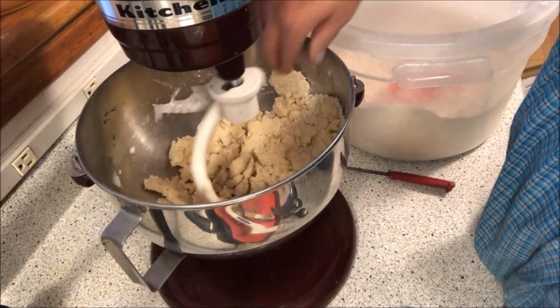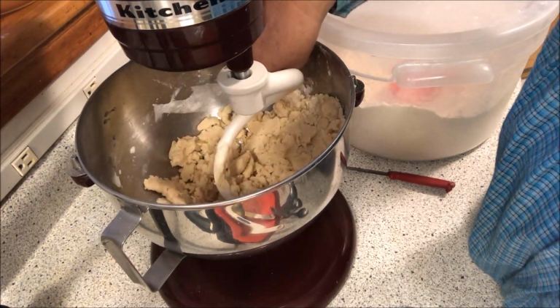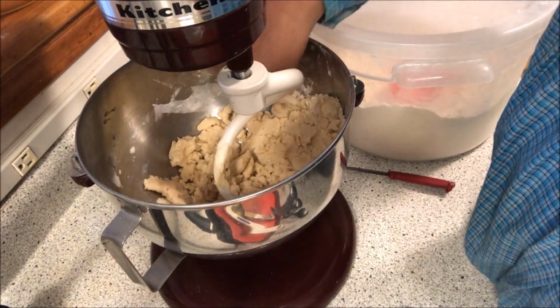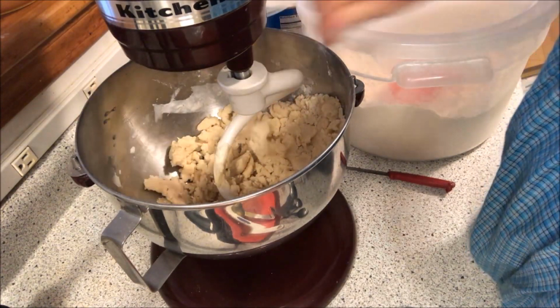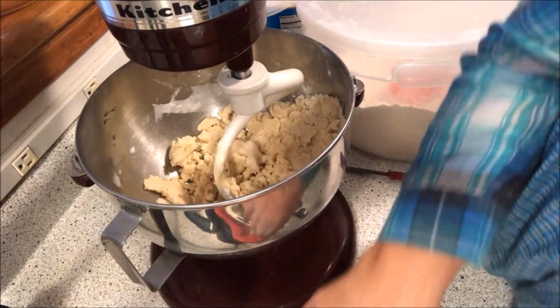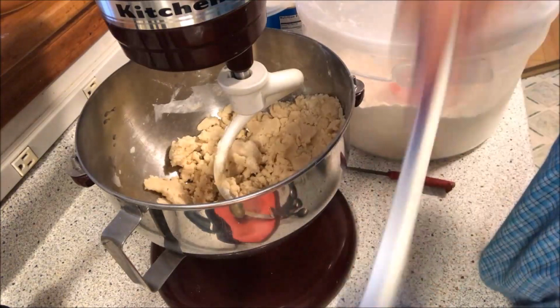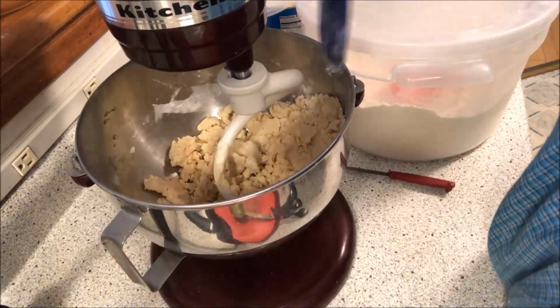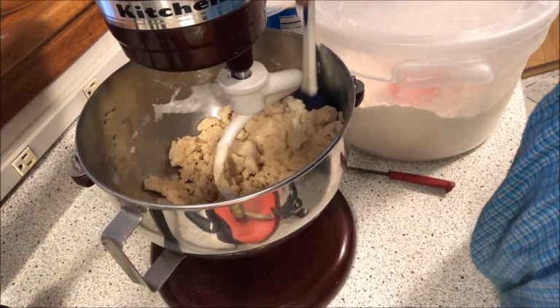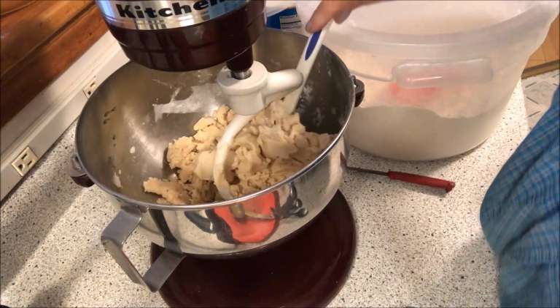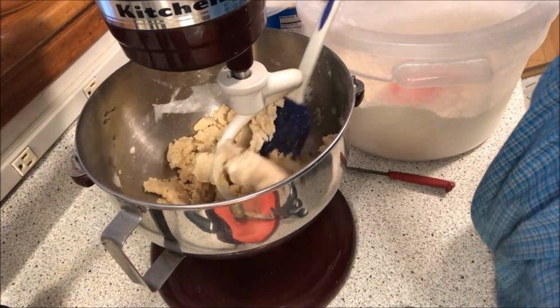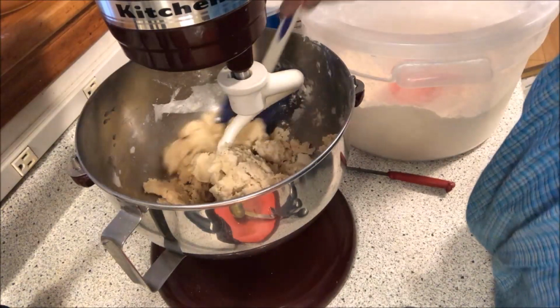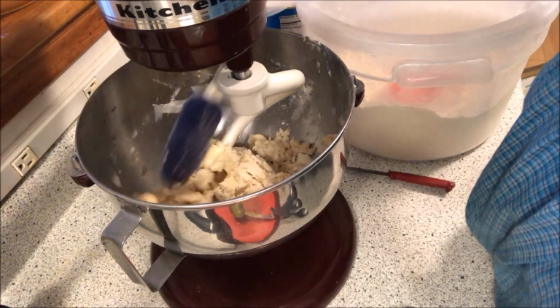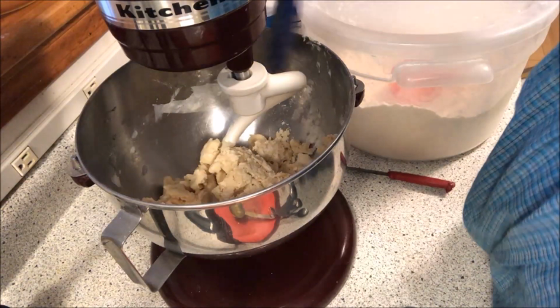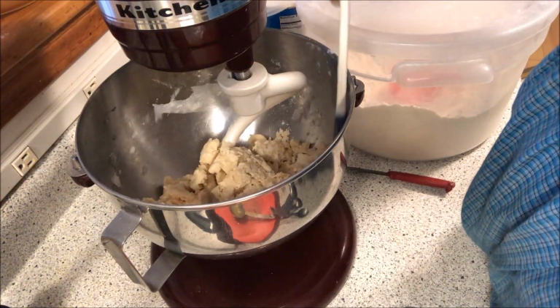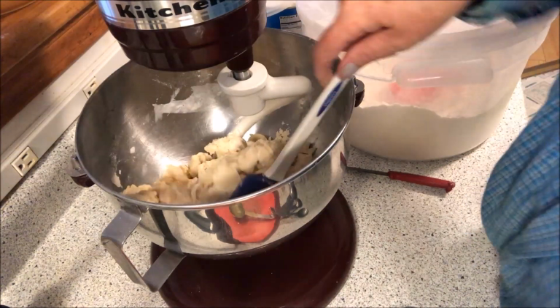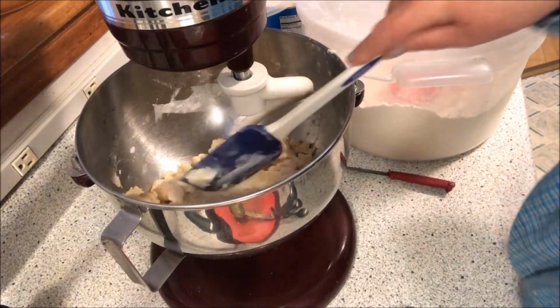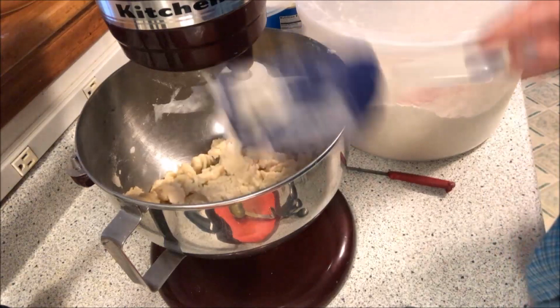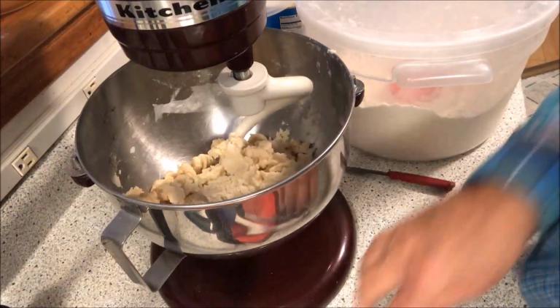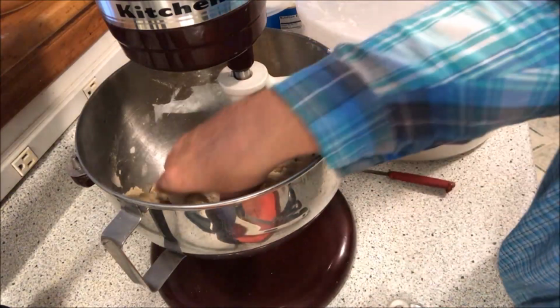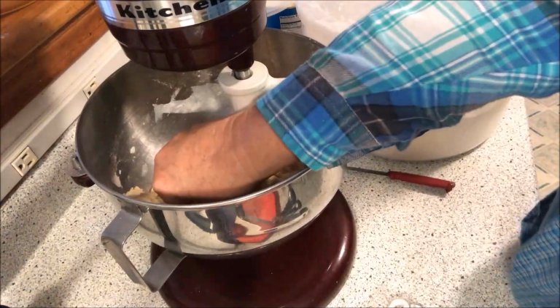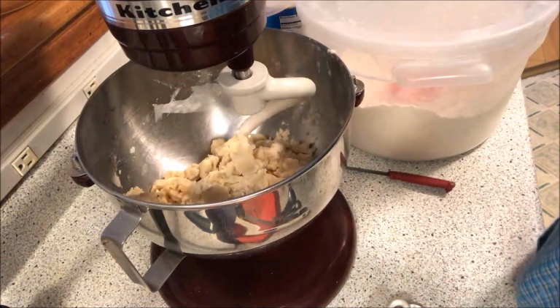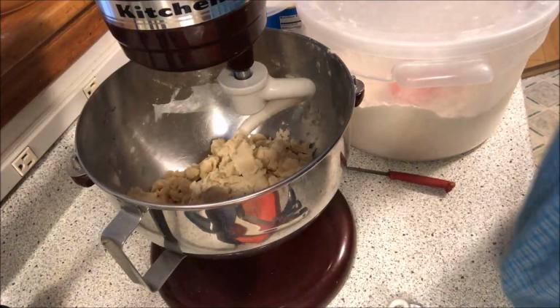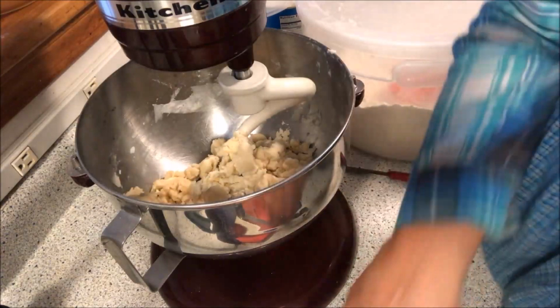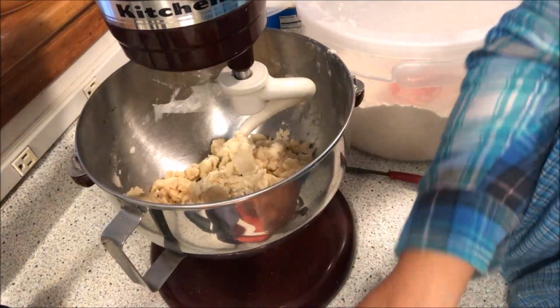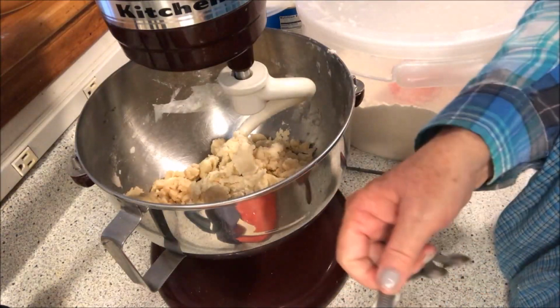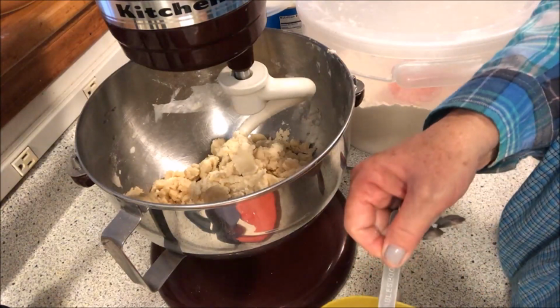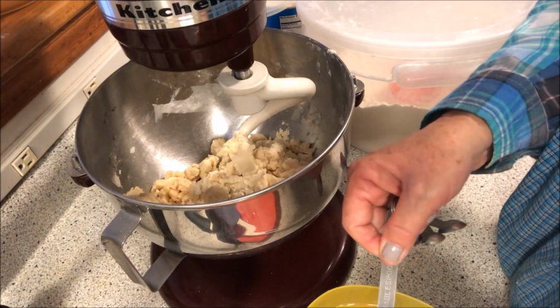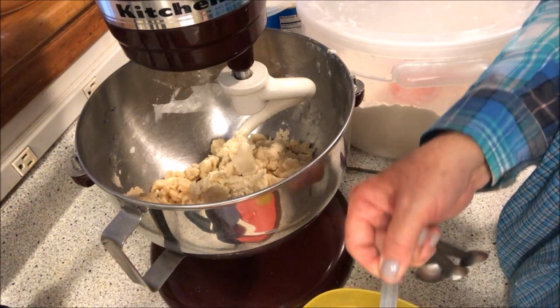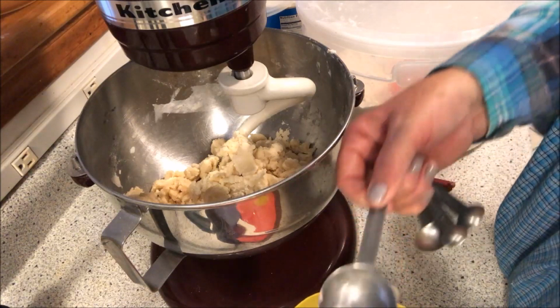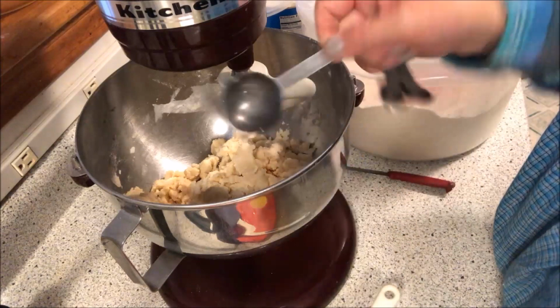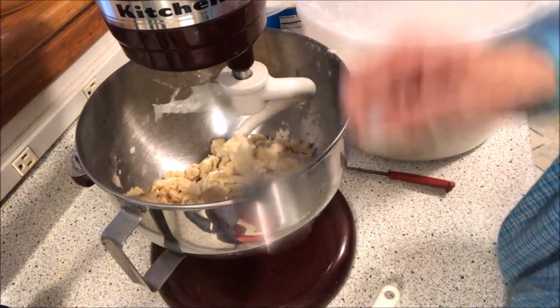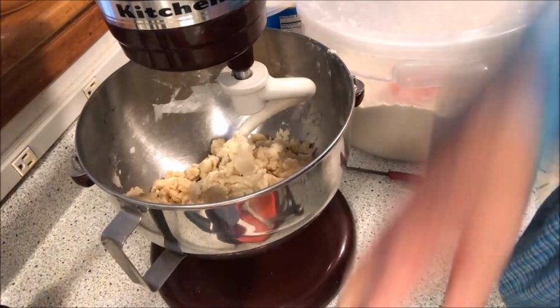Make sure you have clean hands — always have clean hands before you start anything. I can tell I need one more tablespoon, so that's seven right there.